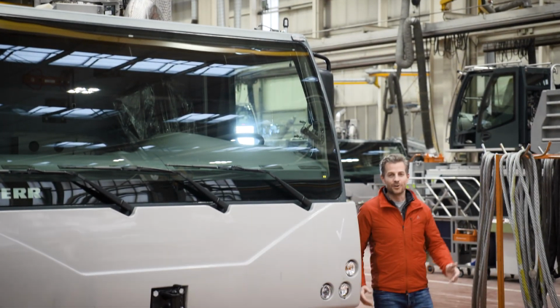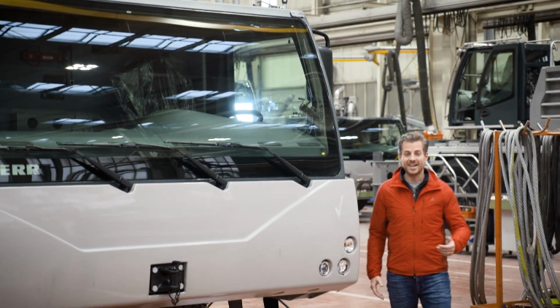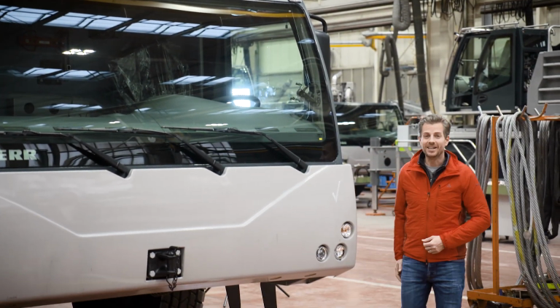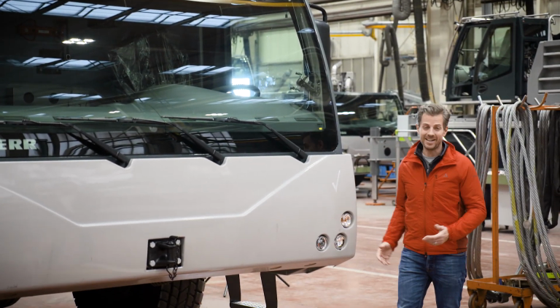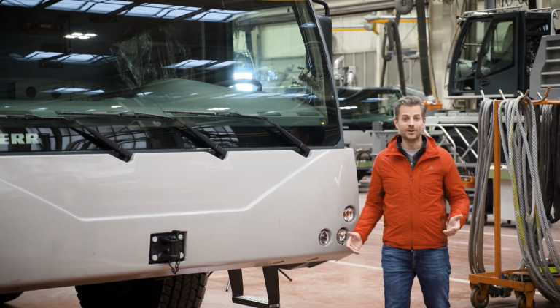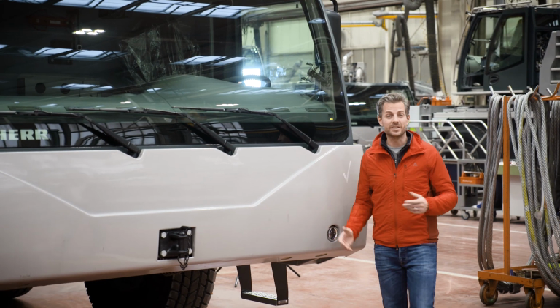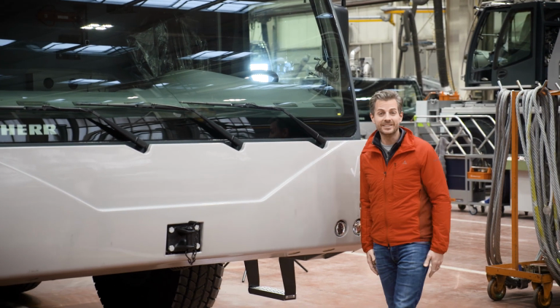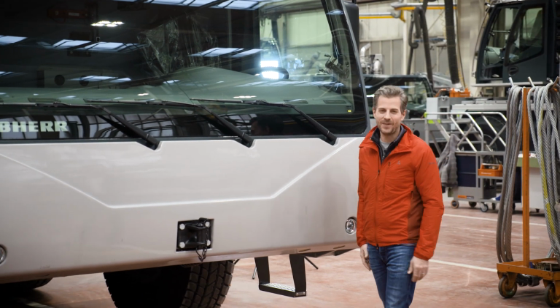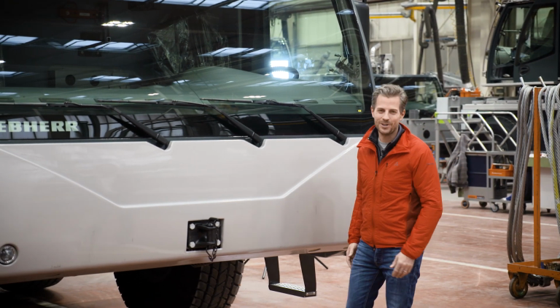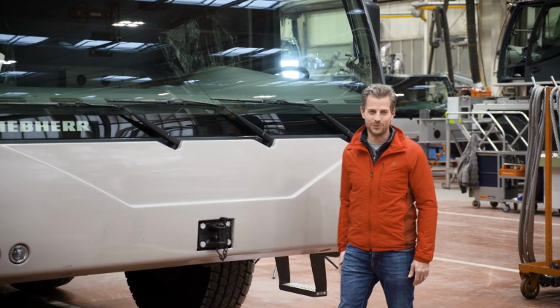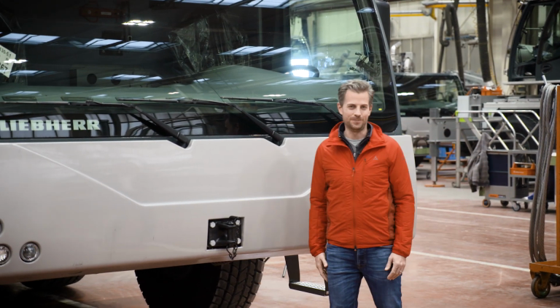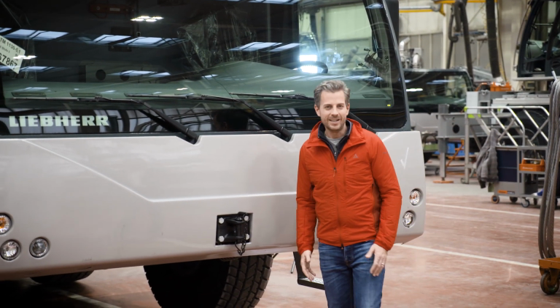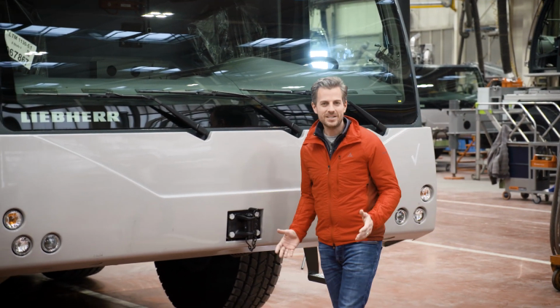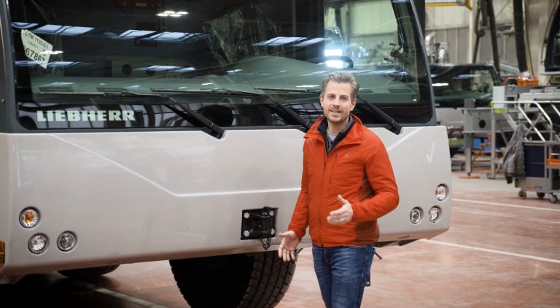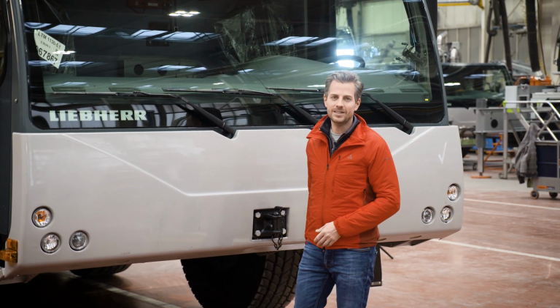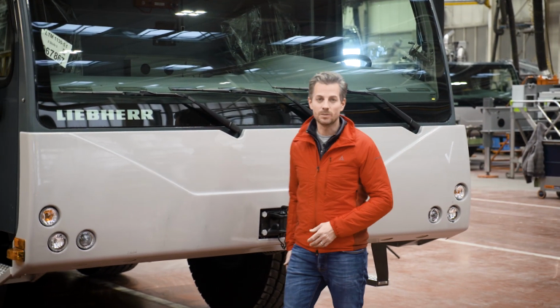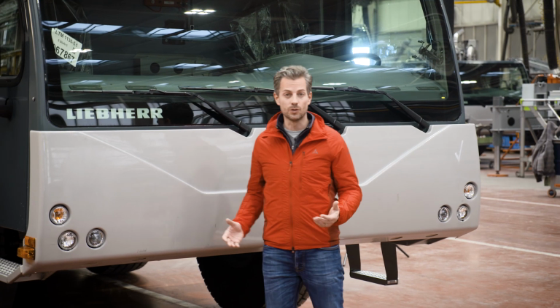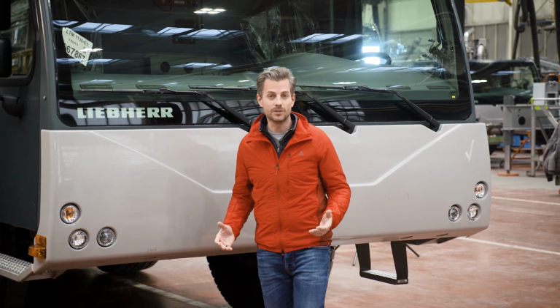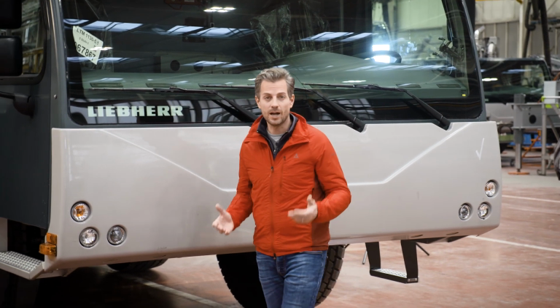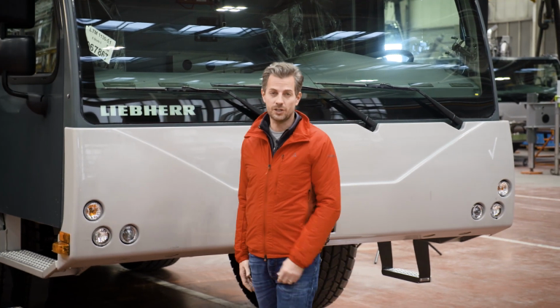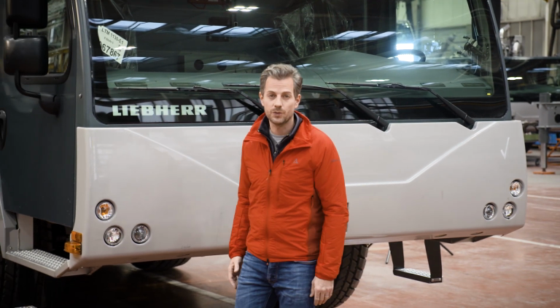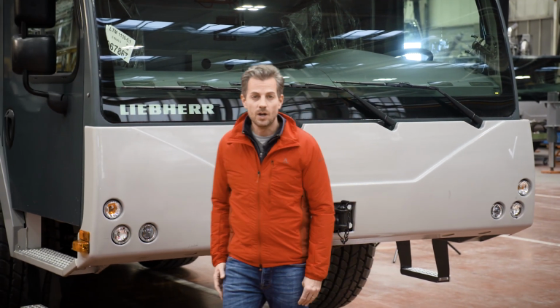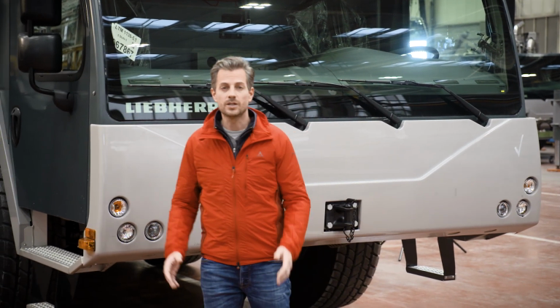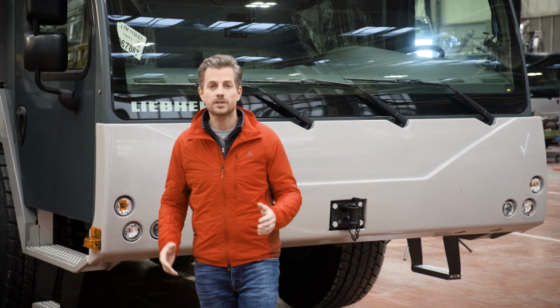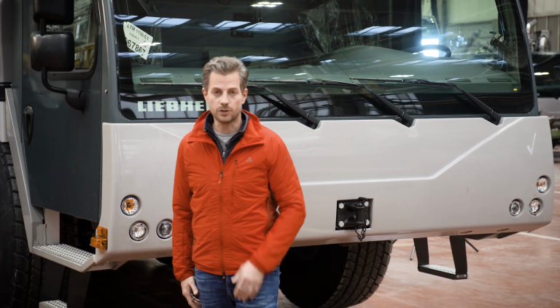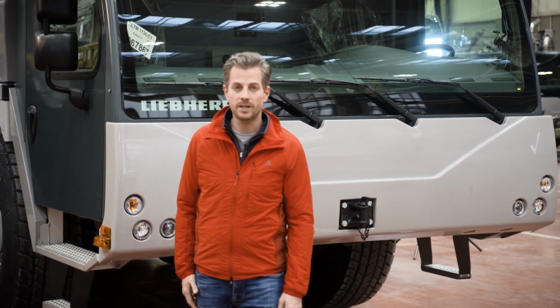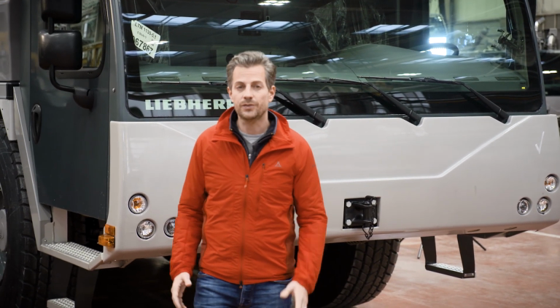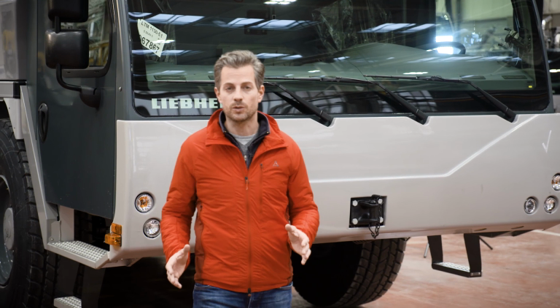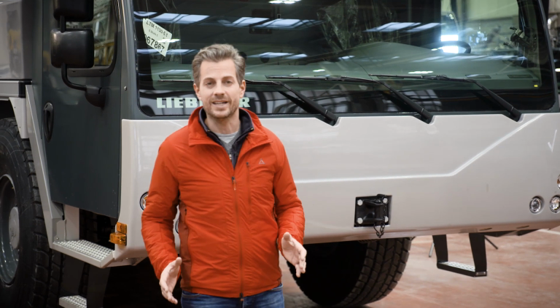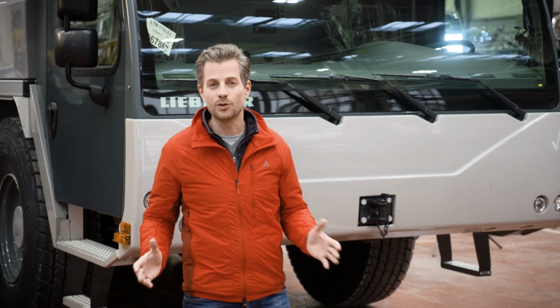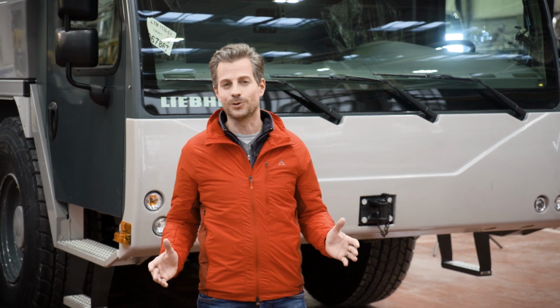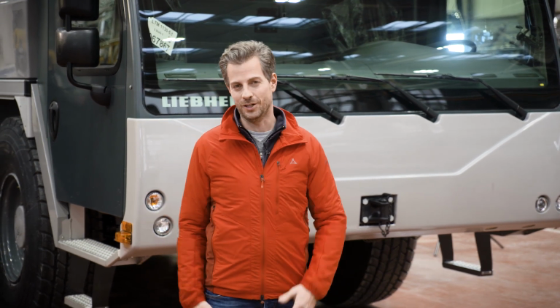New stadiums, new cranes, and at Ehingen, two new directors. After almost two decades, Mario Trunze, our commercial director, and Dr. Hubert Hummel, production director, have taken a well-earned retirement.